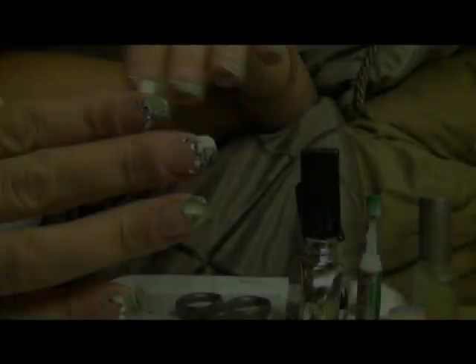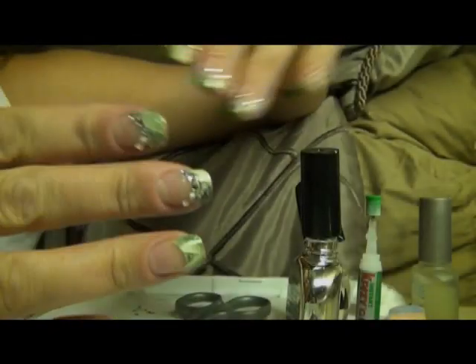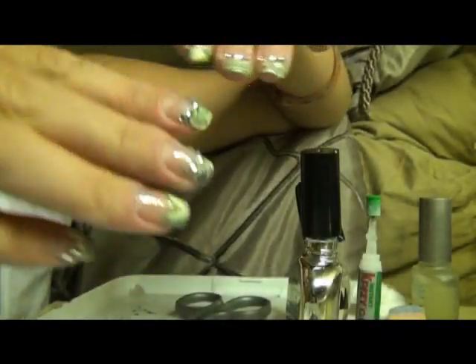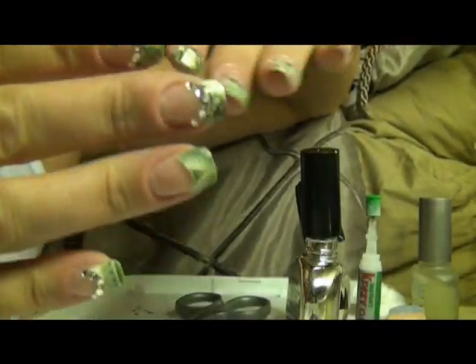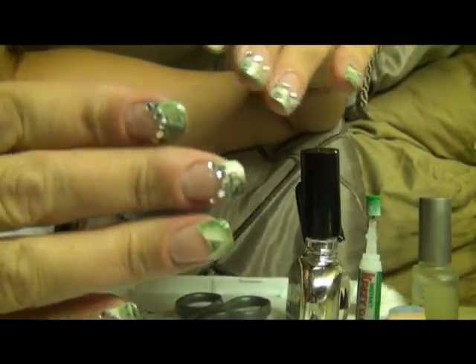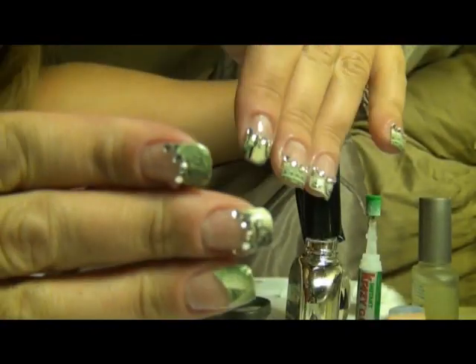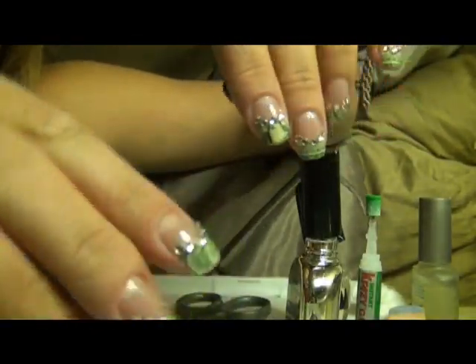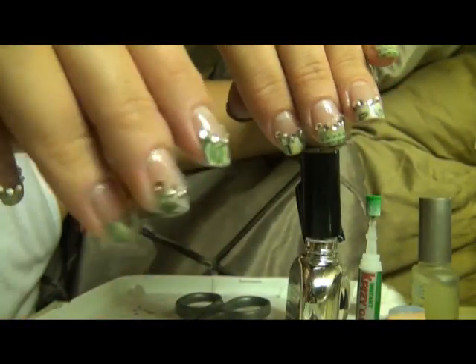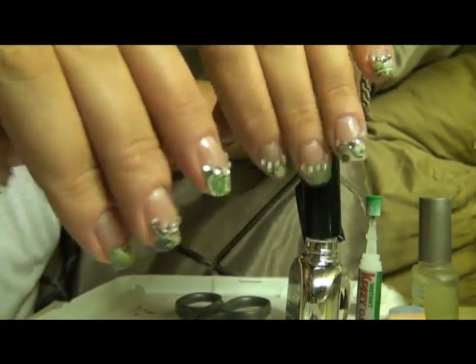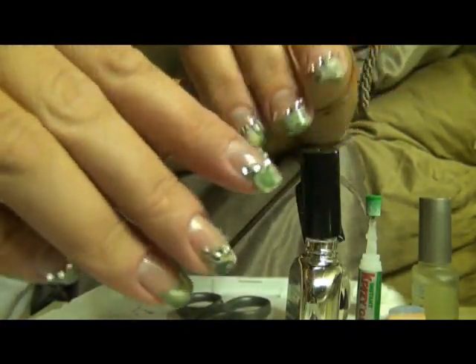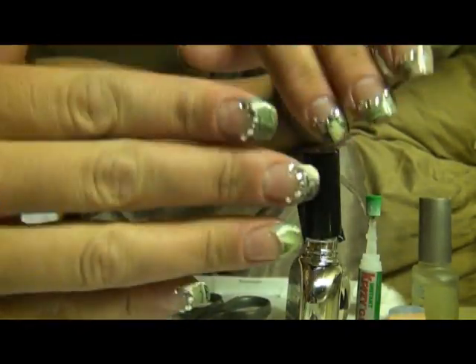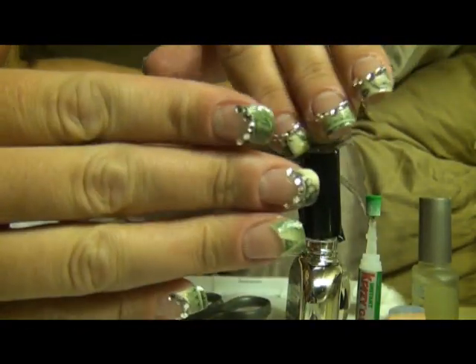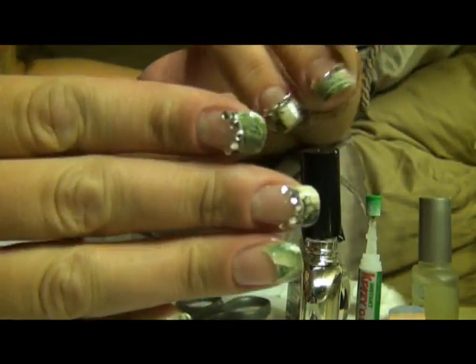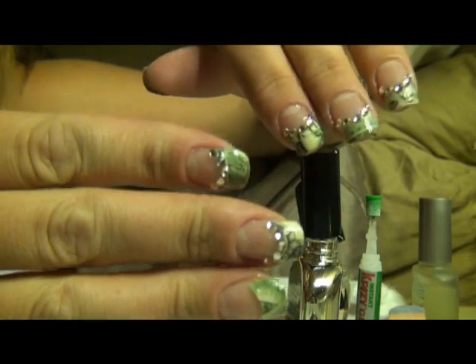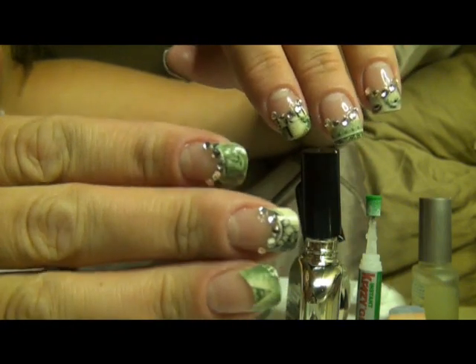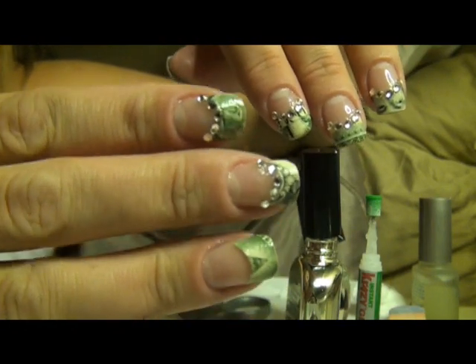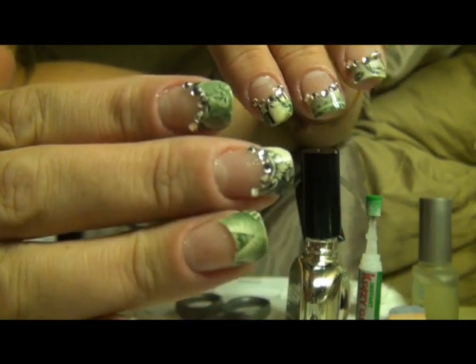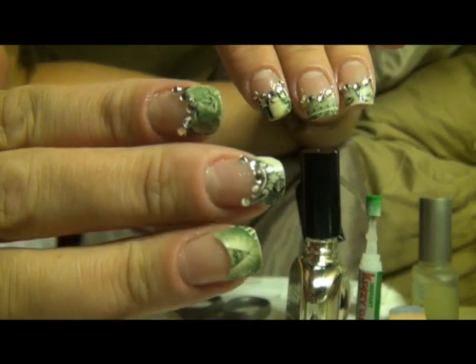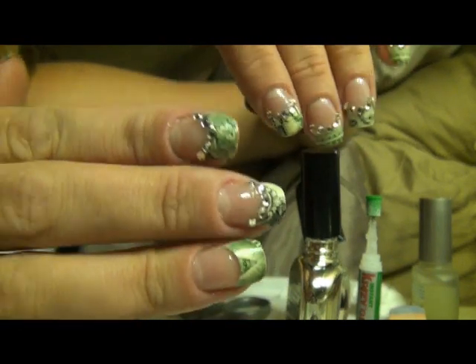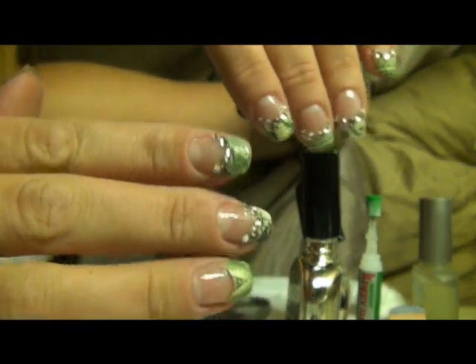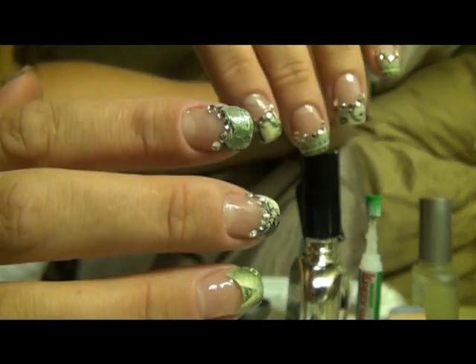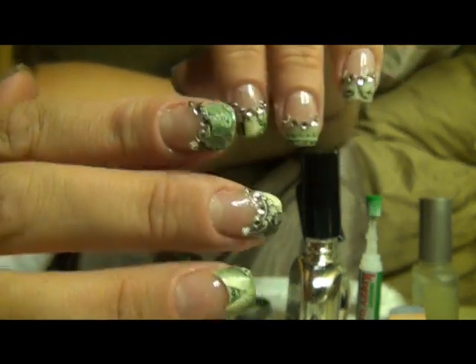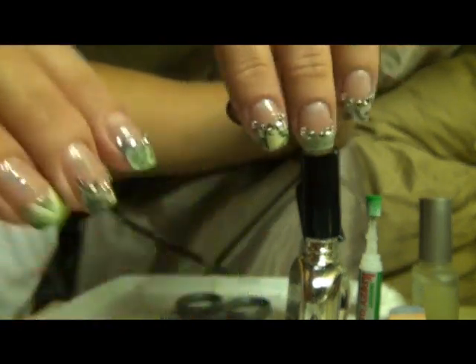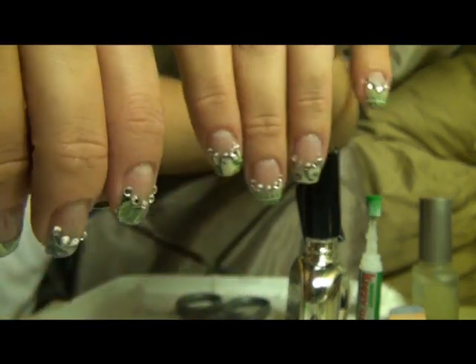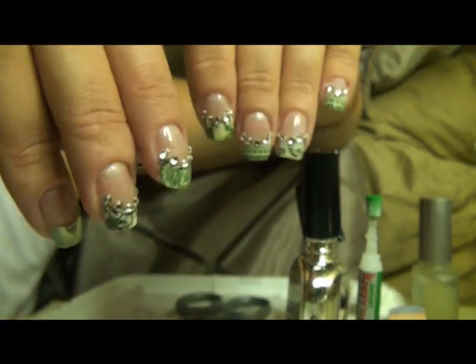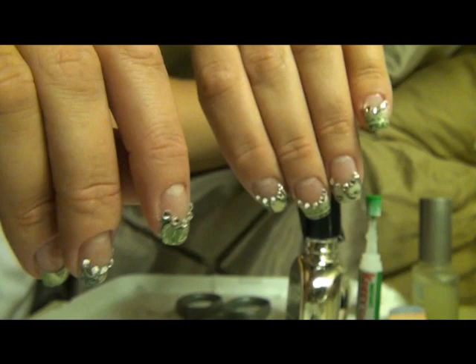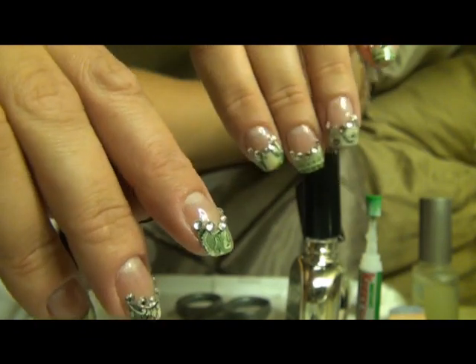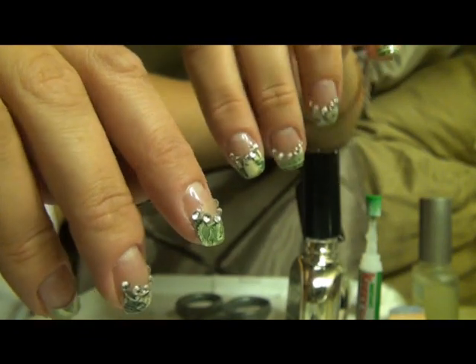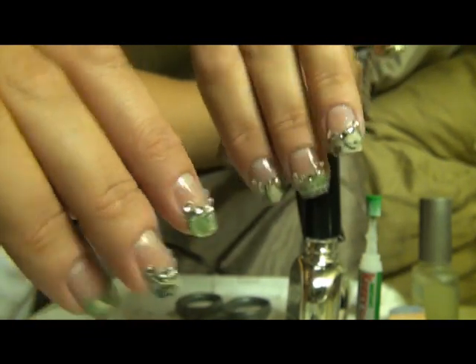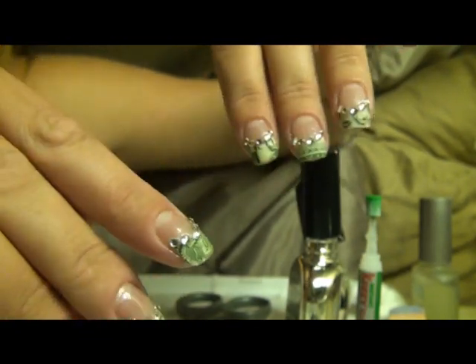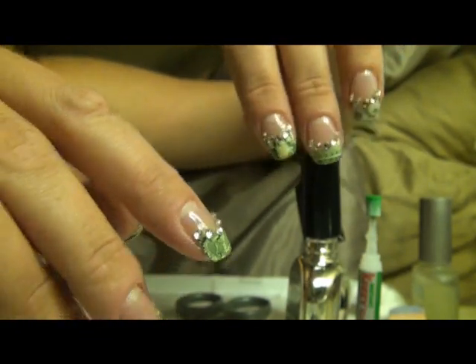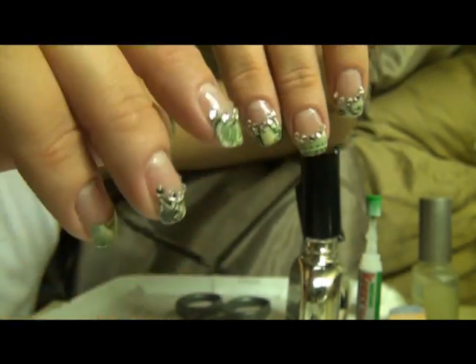Hi everyone, tonight I'm going to do a short demonstration on how to apply money on your nails. This is a French tip look, so stay tuned if you're interested.